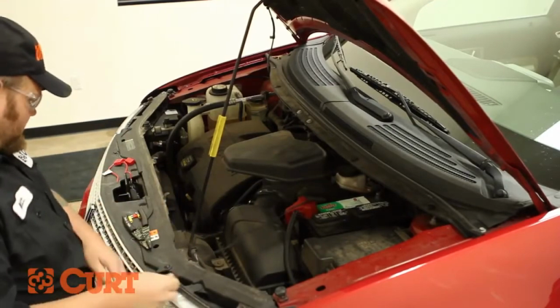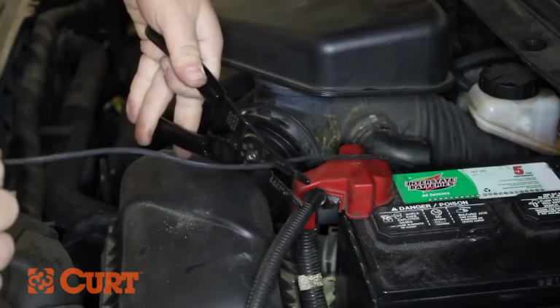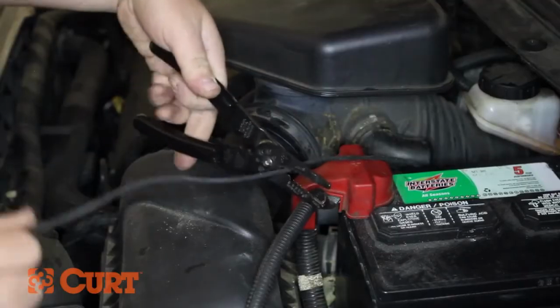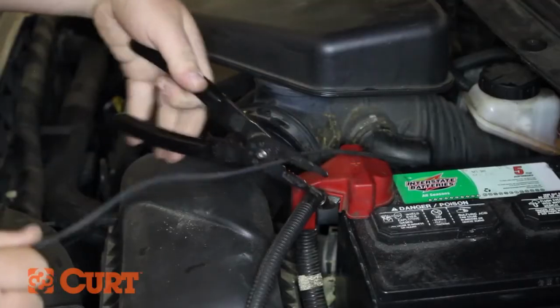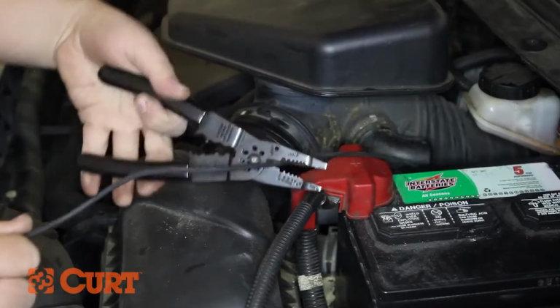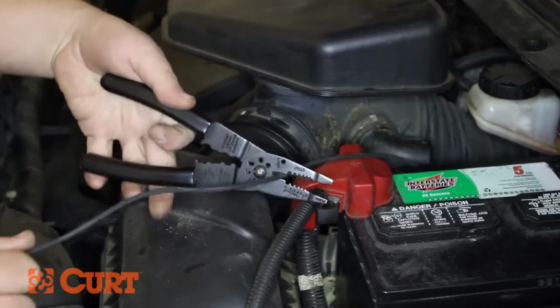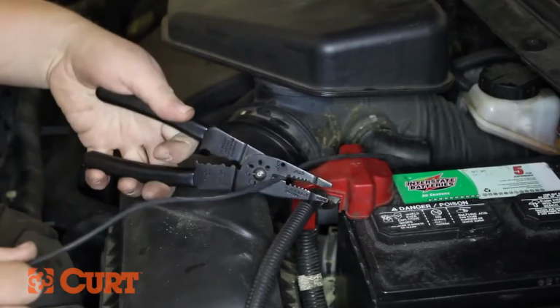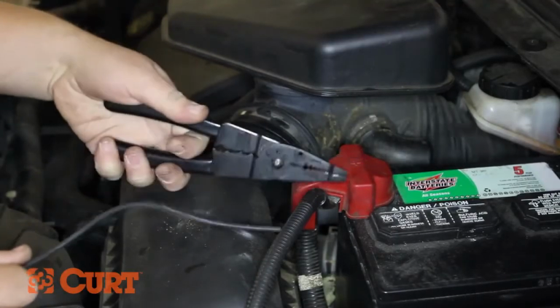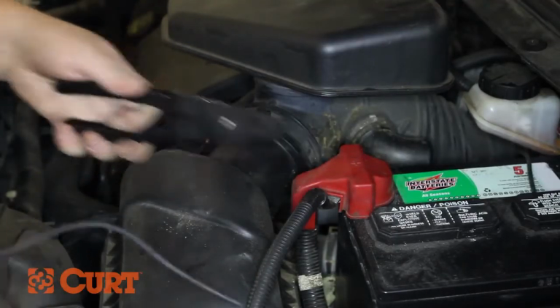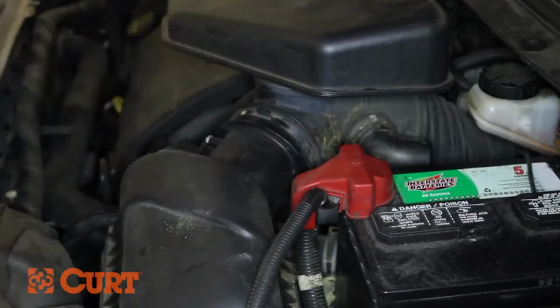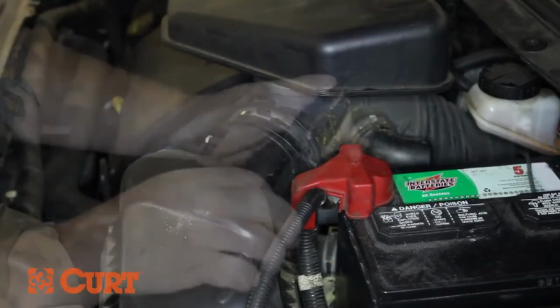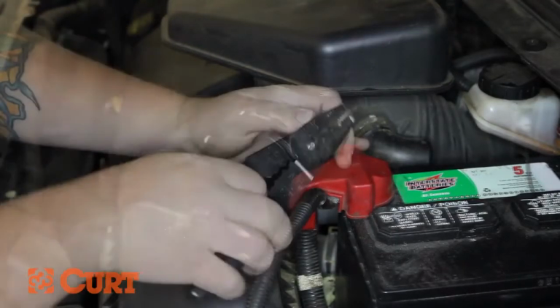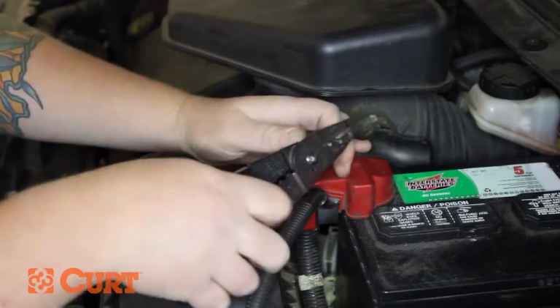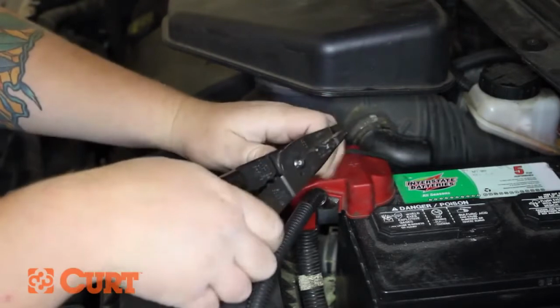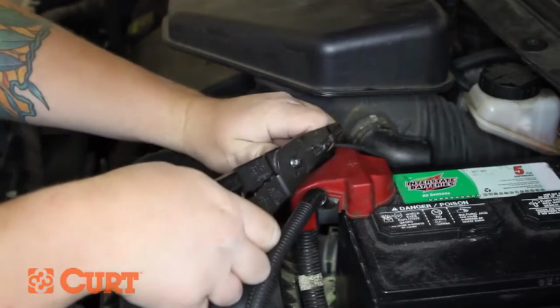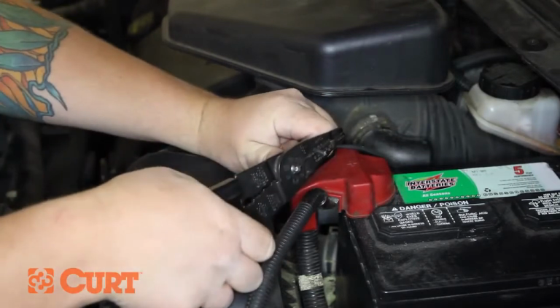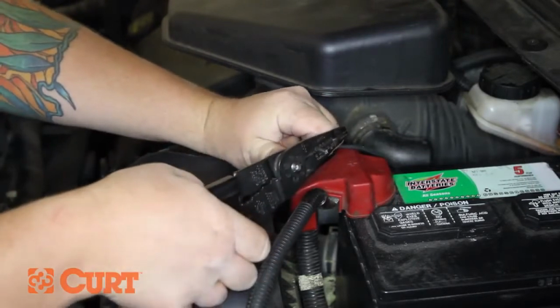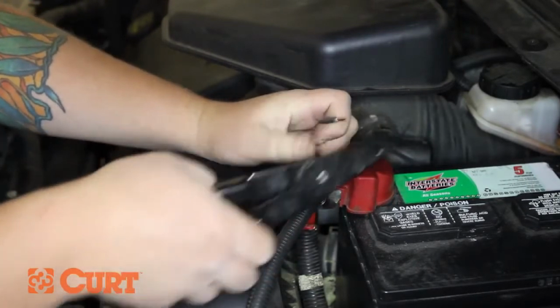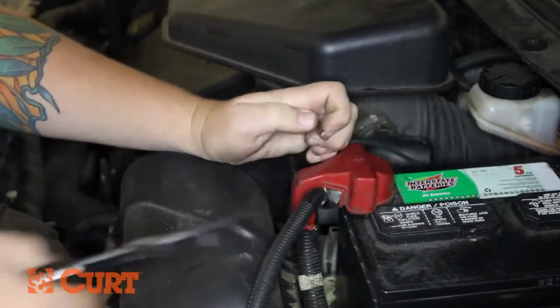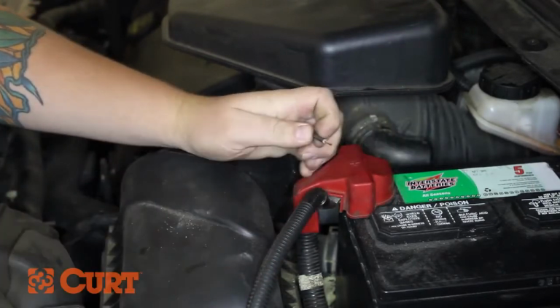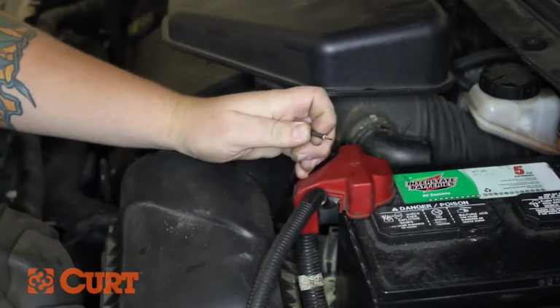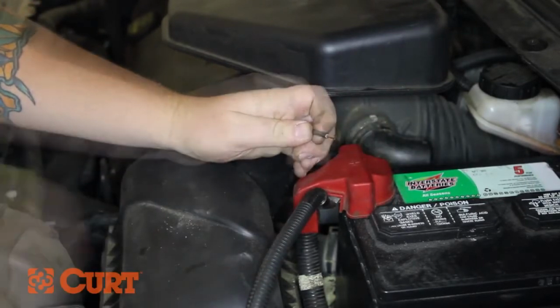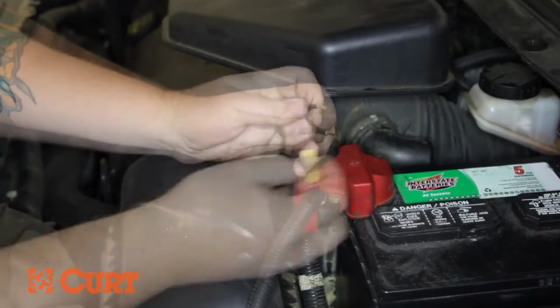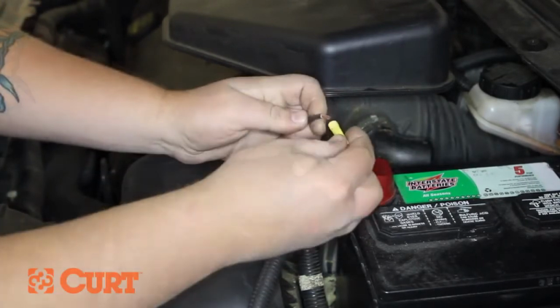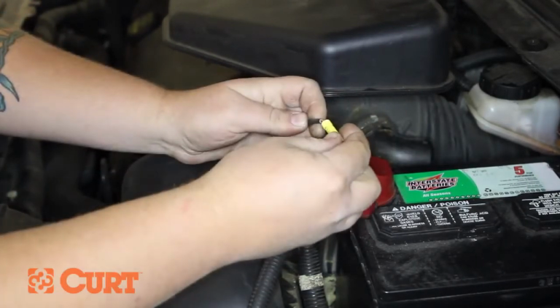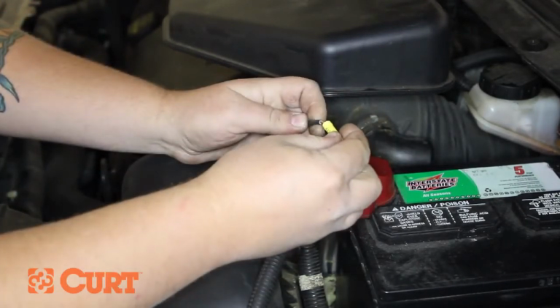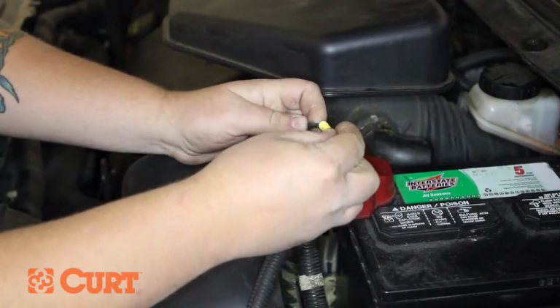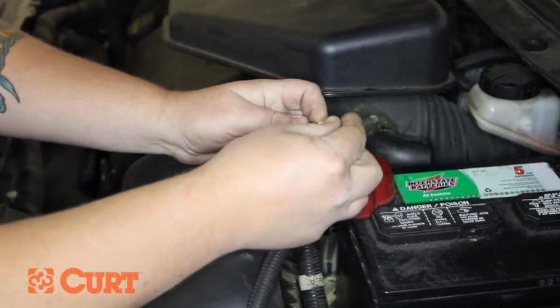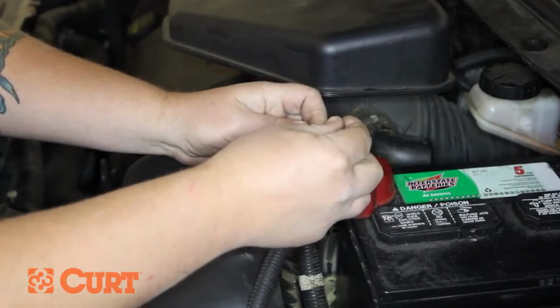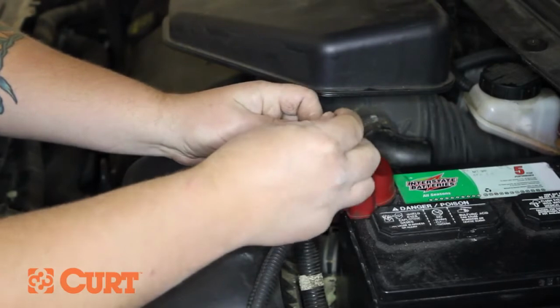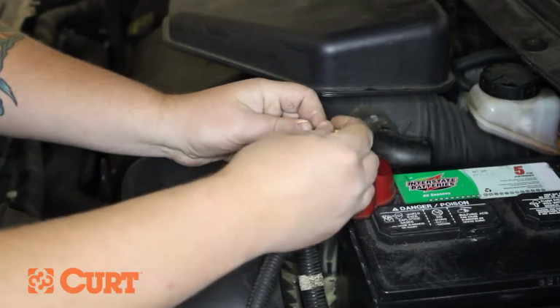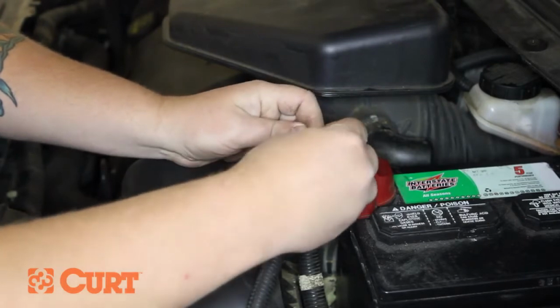Once you have reached the battery, trim any excess from the power wire. Strip the trimmed end of the power wire, twisting the exposed wire. Crimp a yellow butt connector to the power wire.